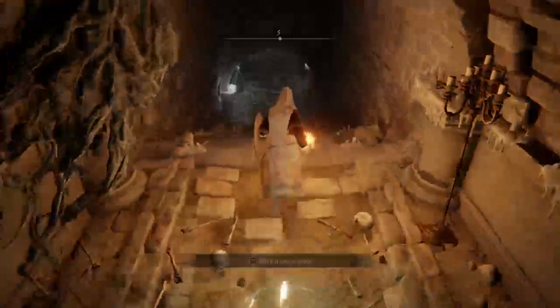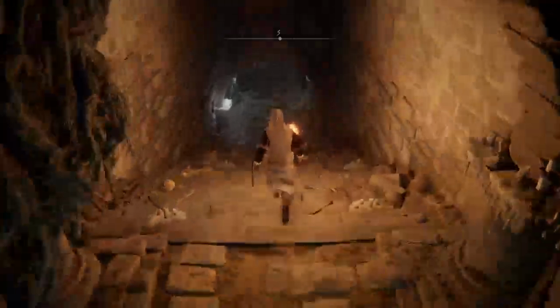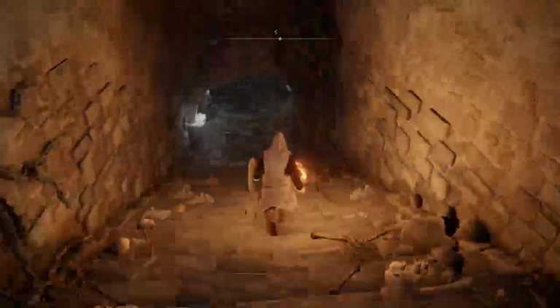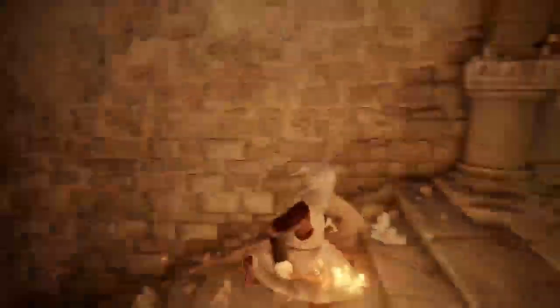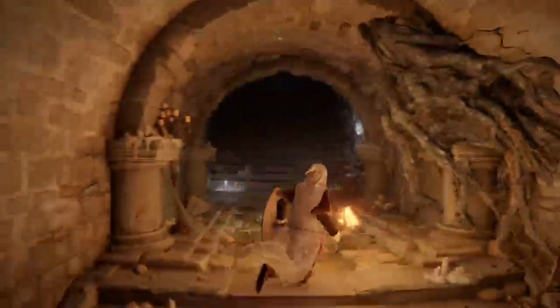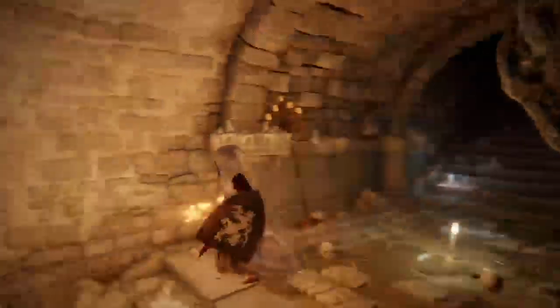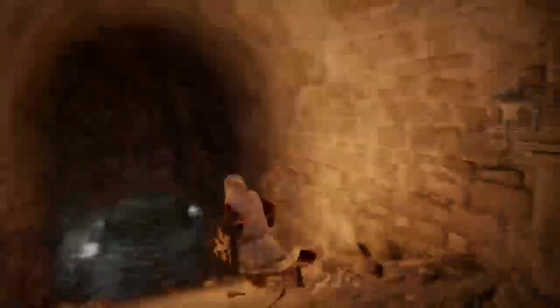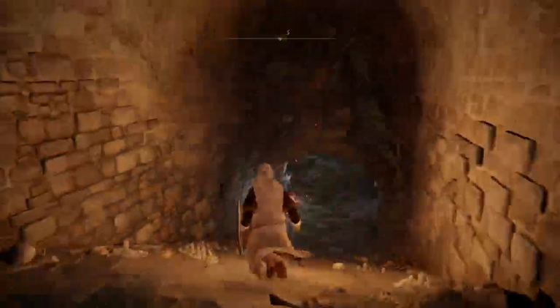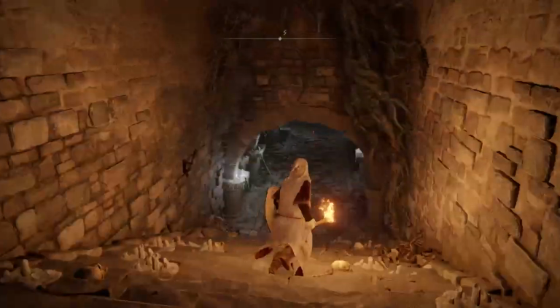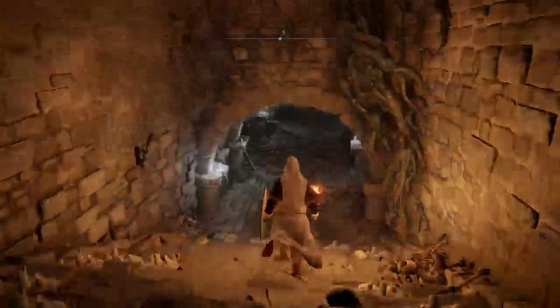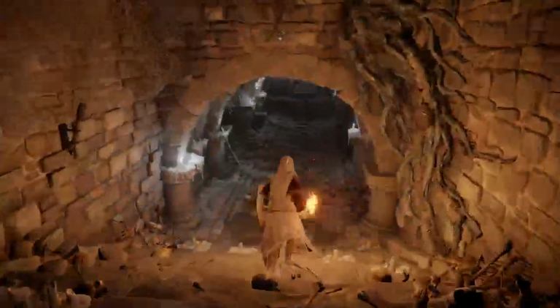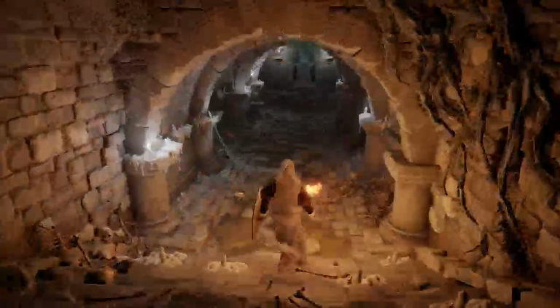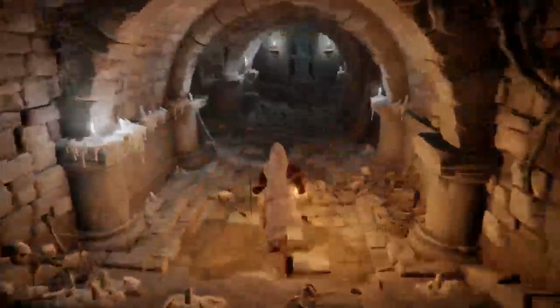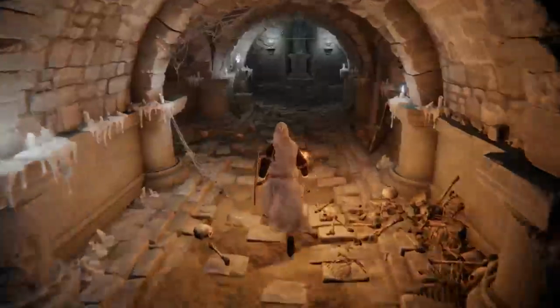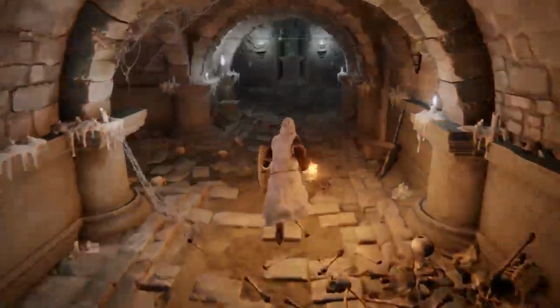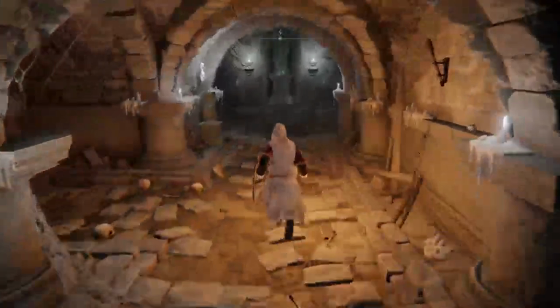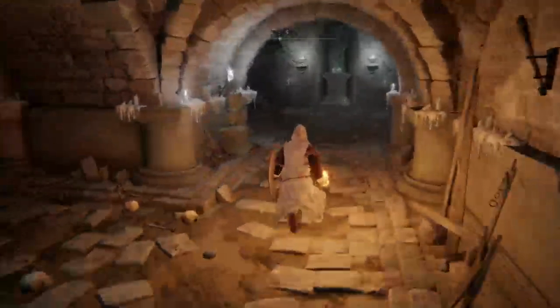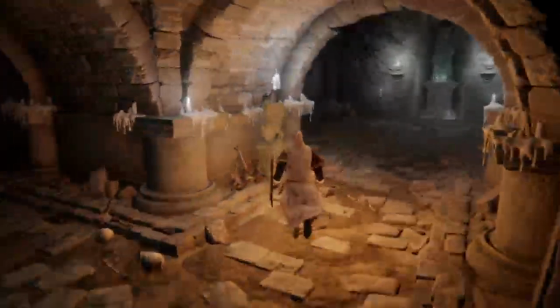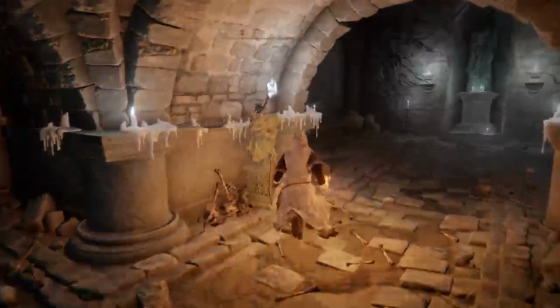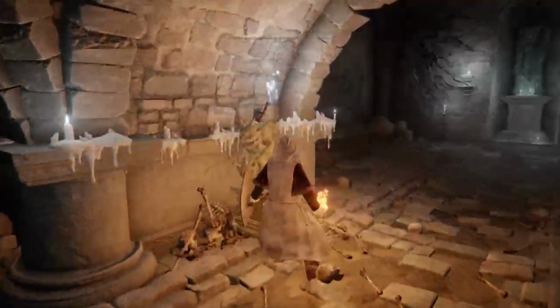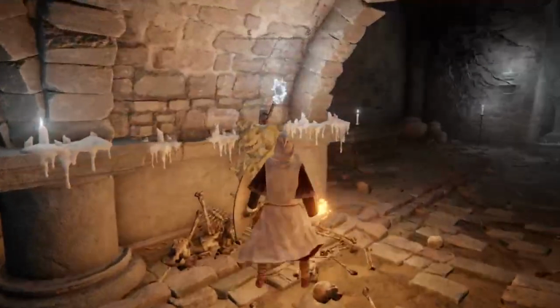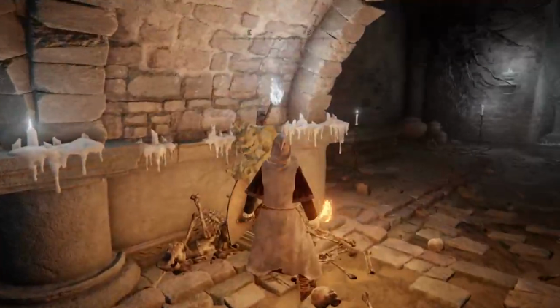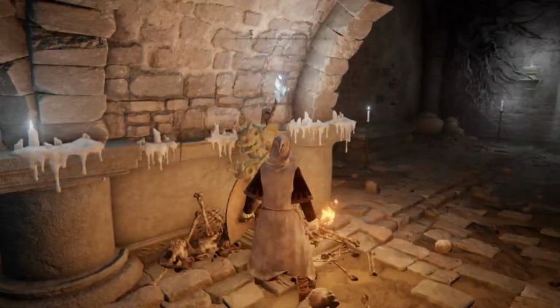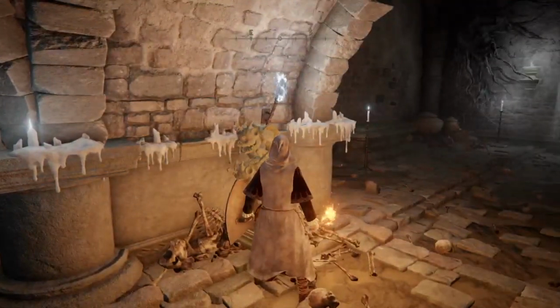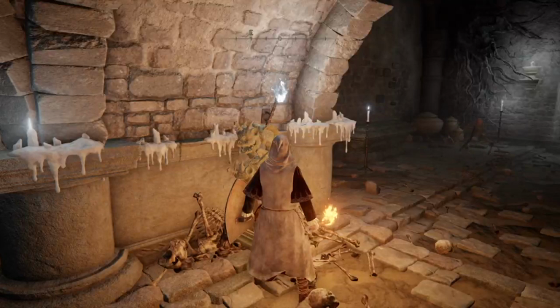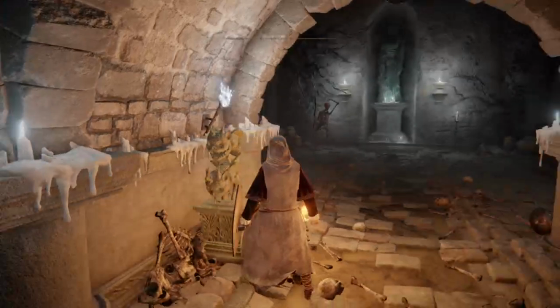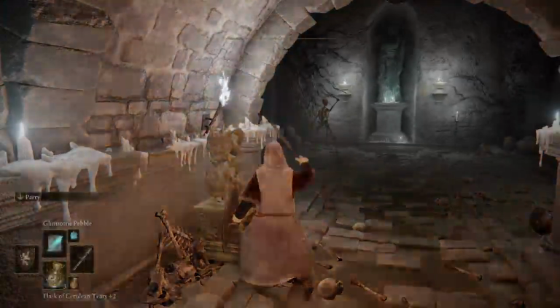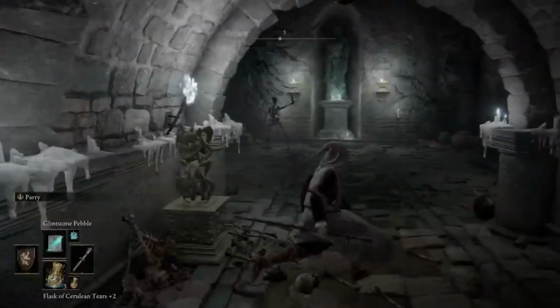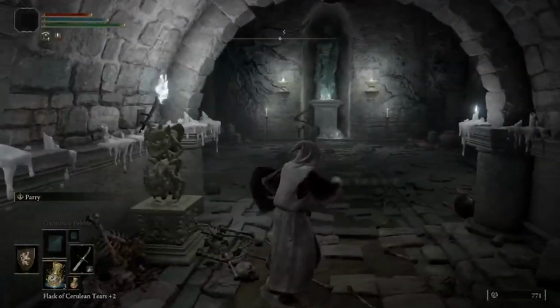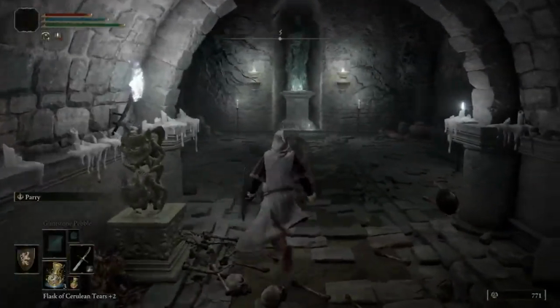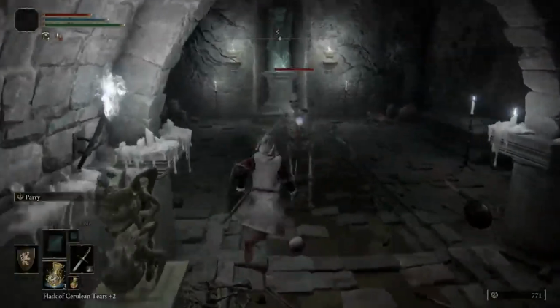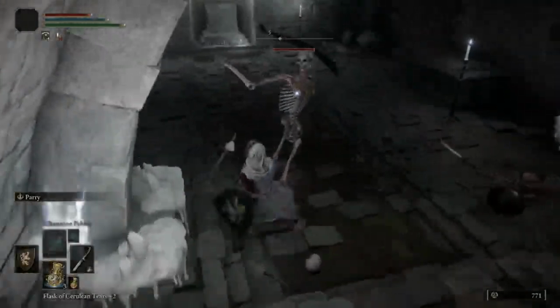I'm at the Tombsward Catacombs. I just leveled up, so I'm risking as few runes as possible running the dungeon. If you have a sword stone key, you can open up this and get a cookbook.